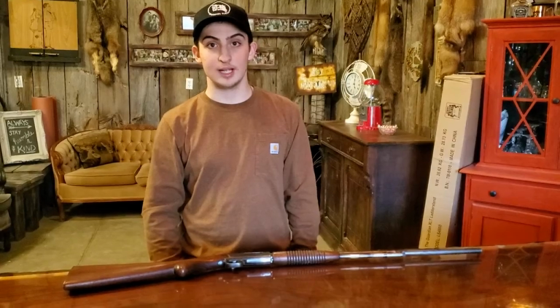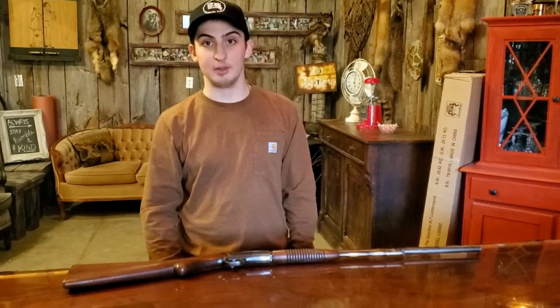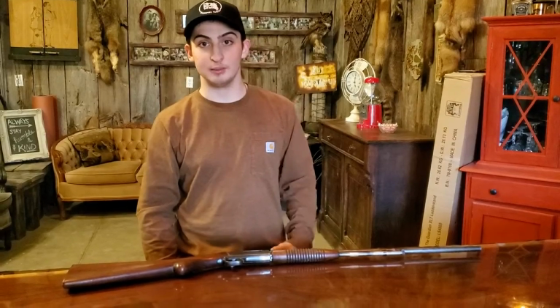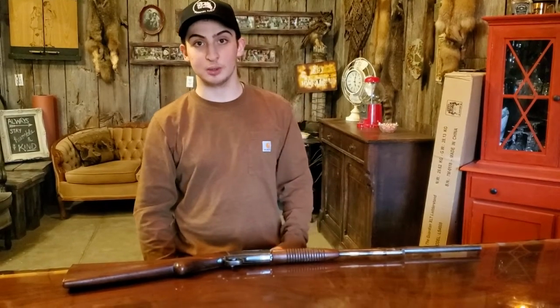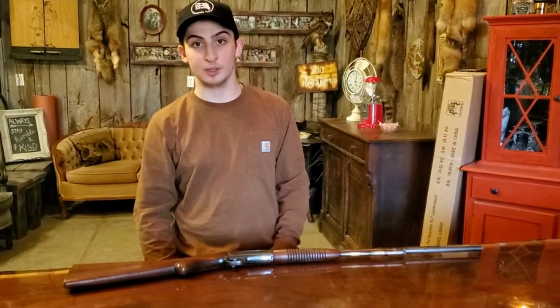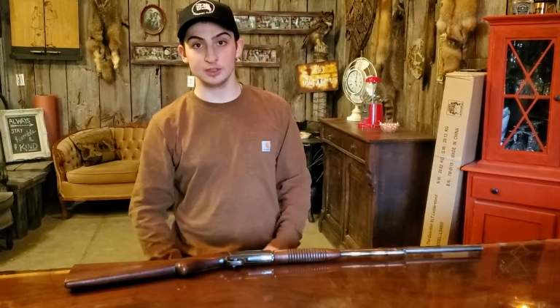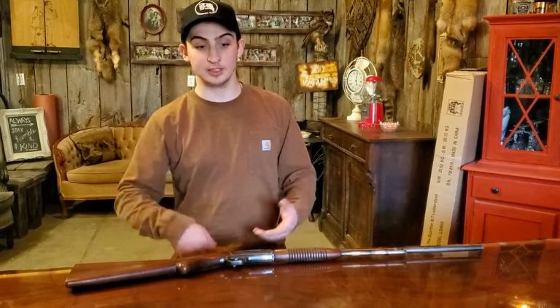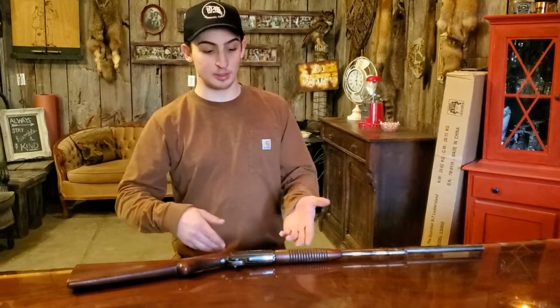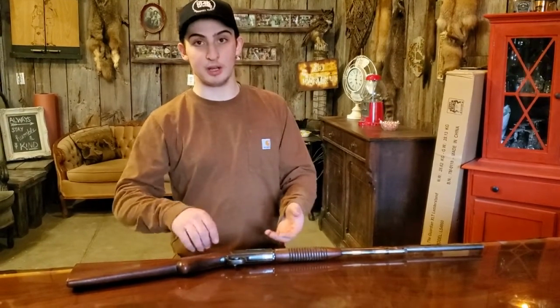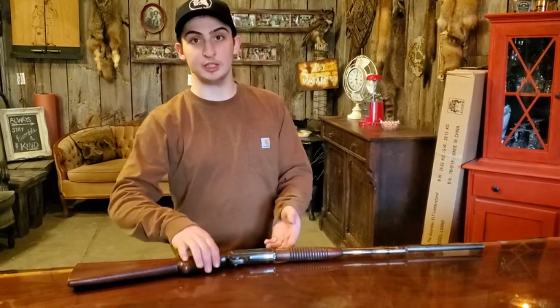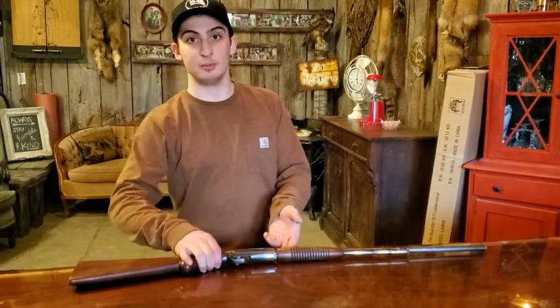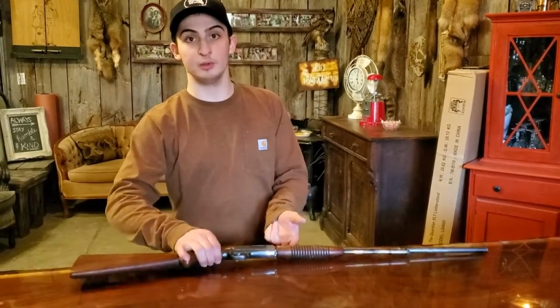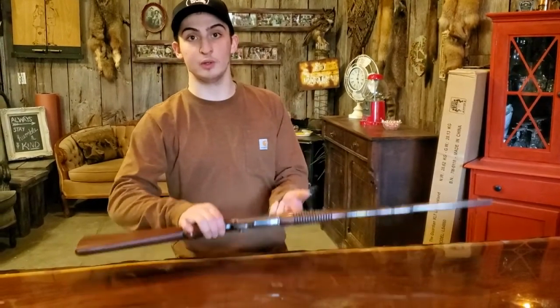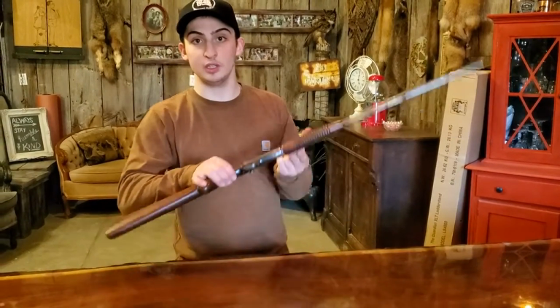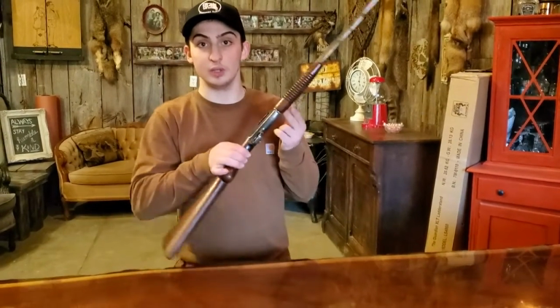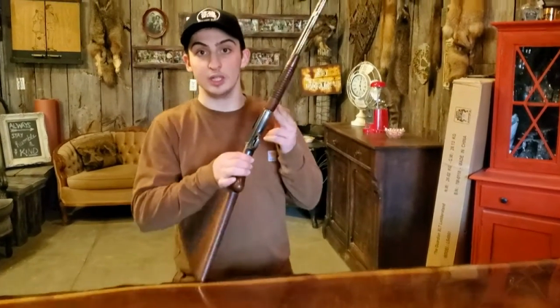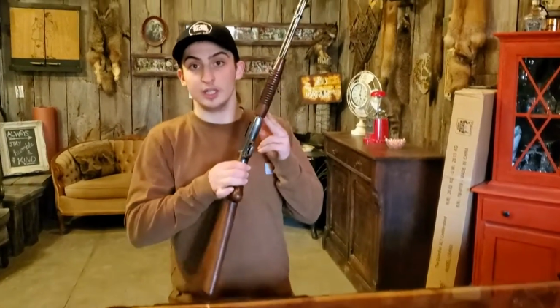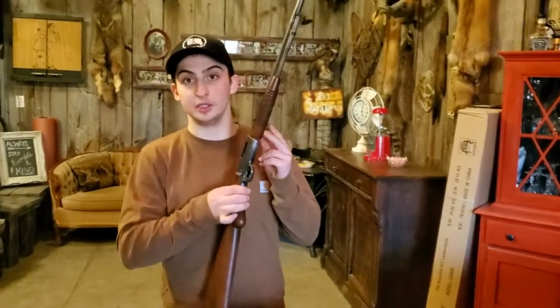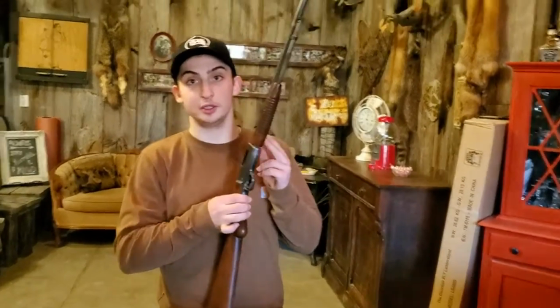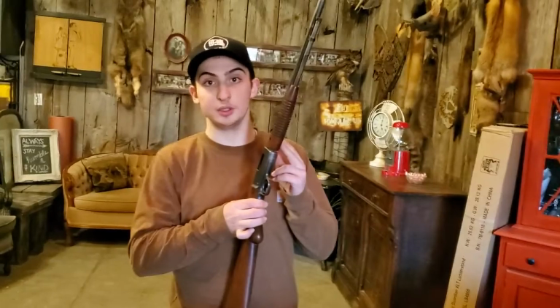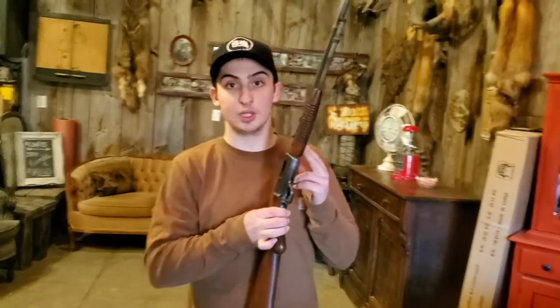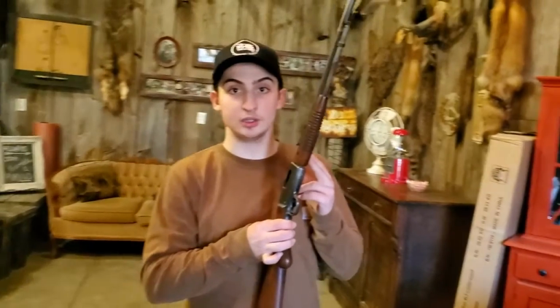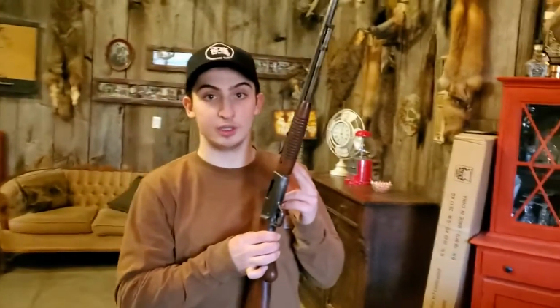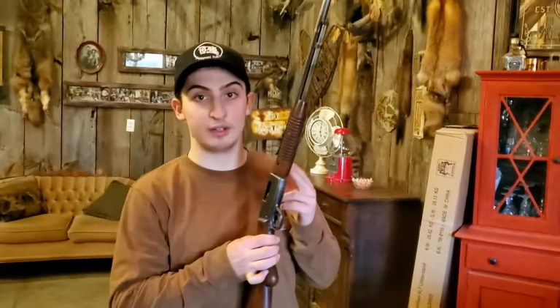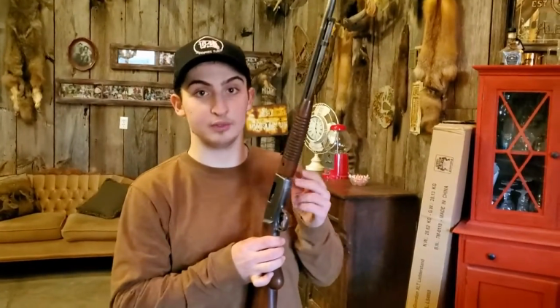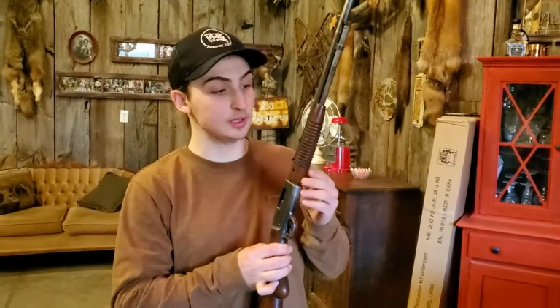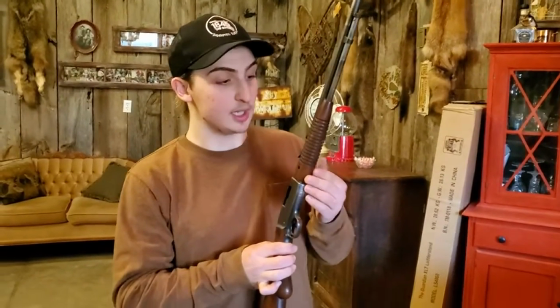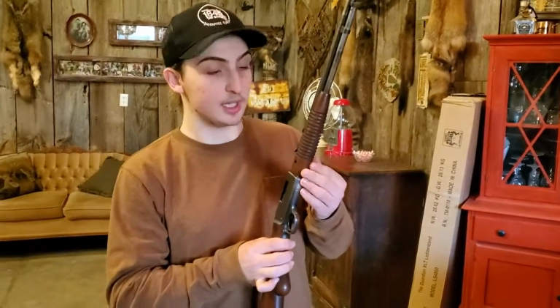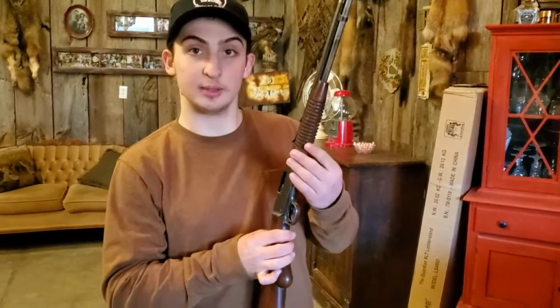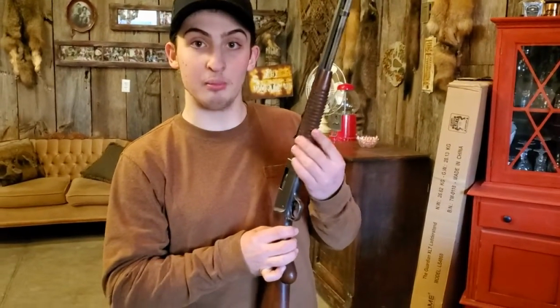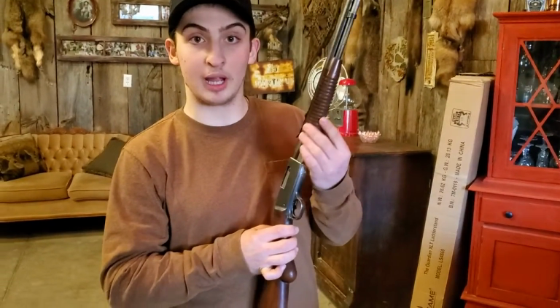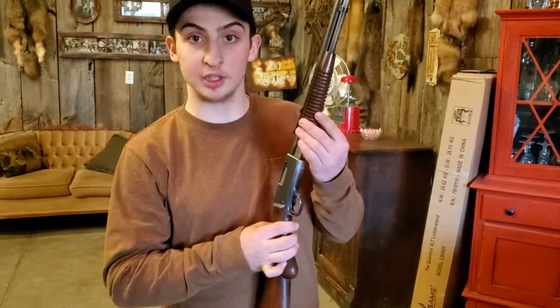Hi, my name is Cole Russell and this is my Browning Trombone 22. It issues short and long rifles, and it is a pump action.